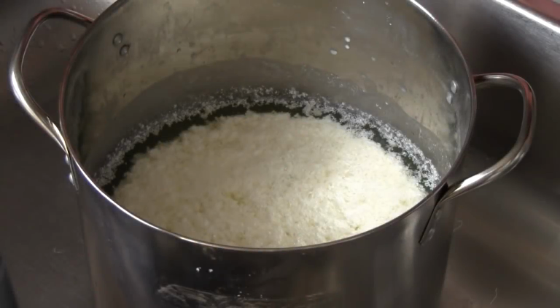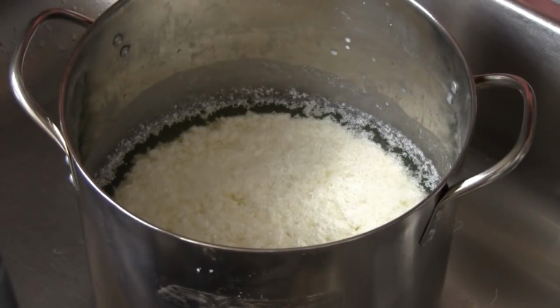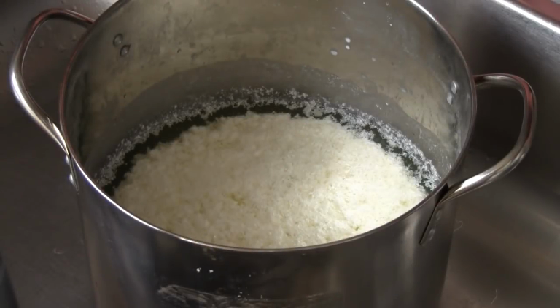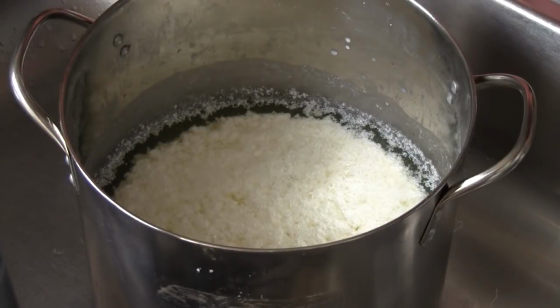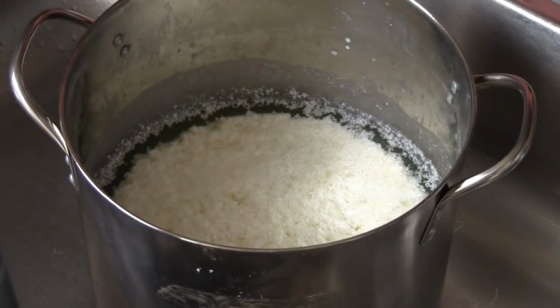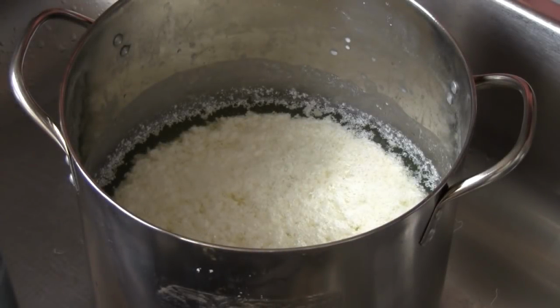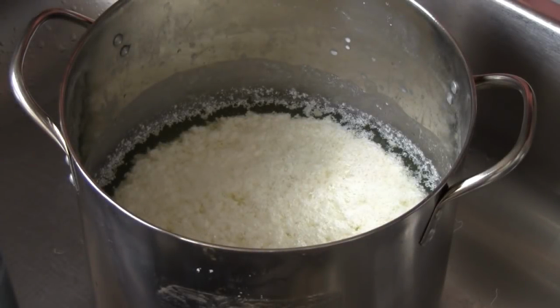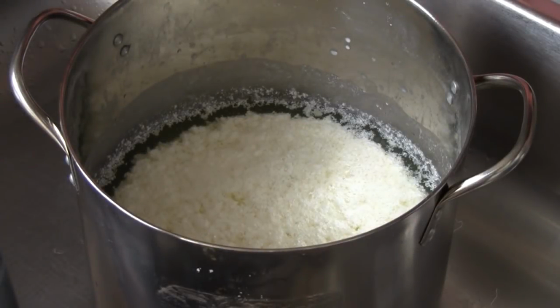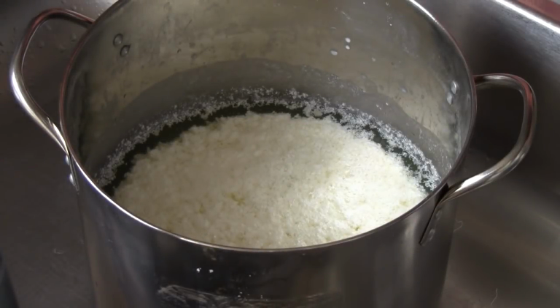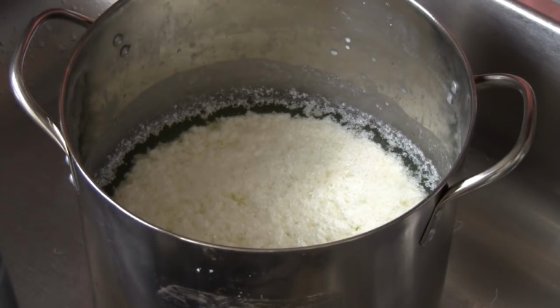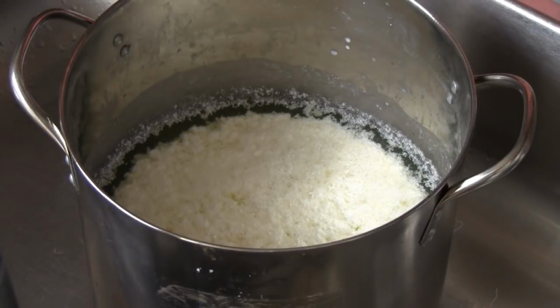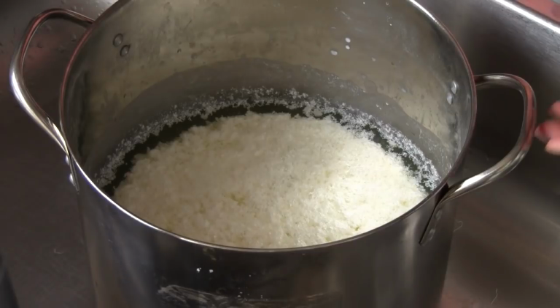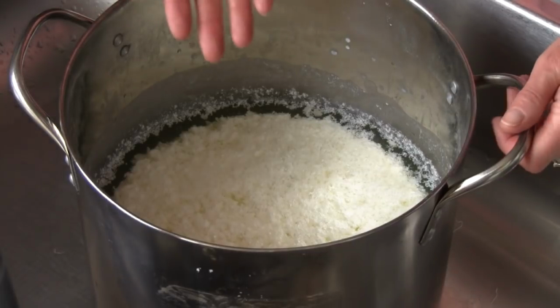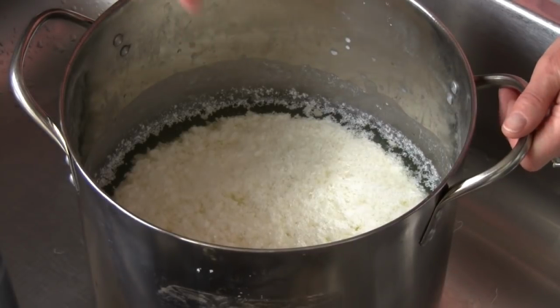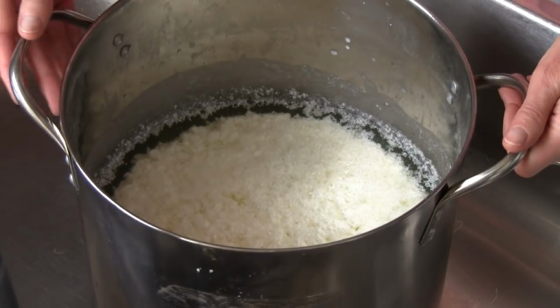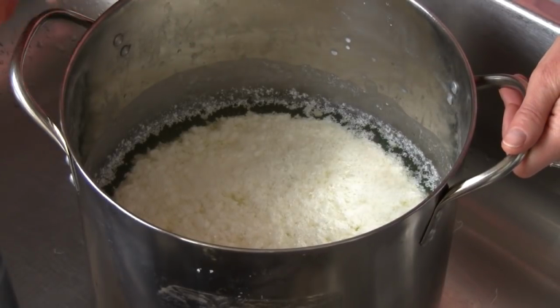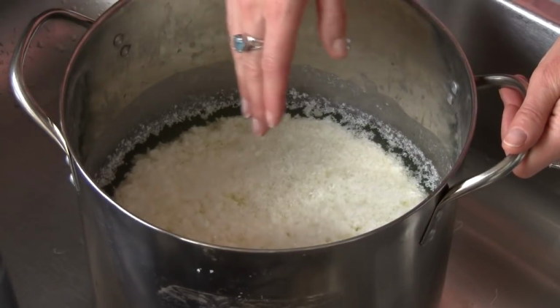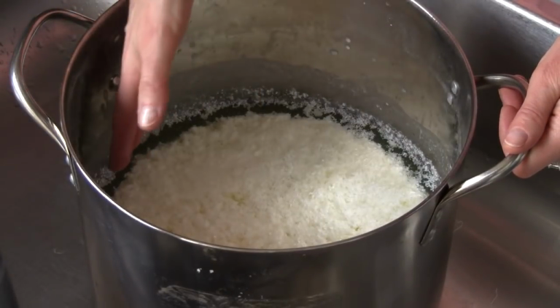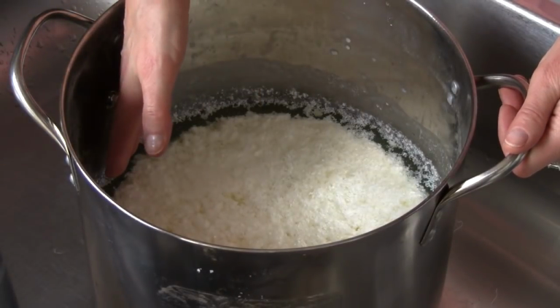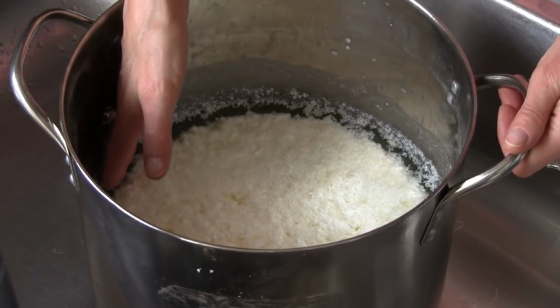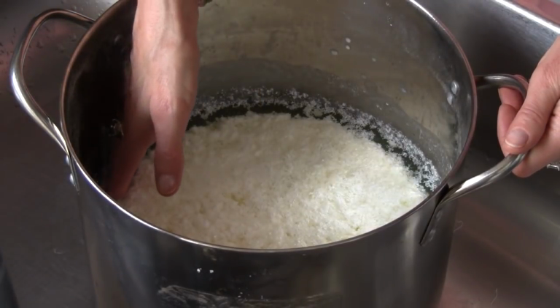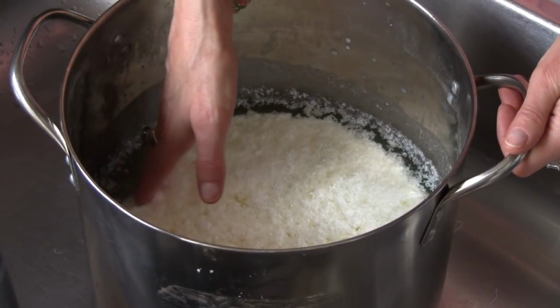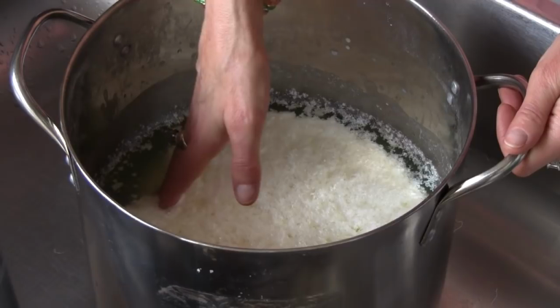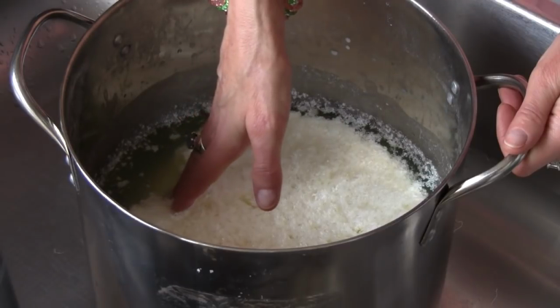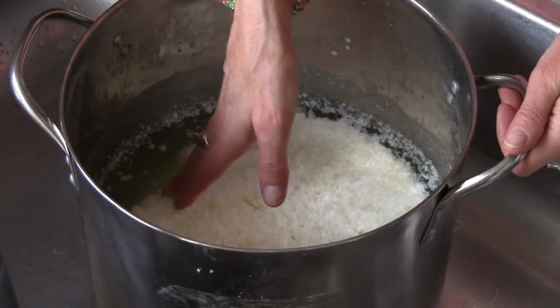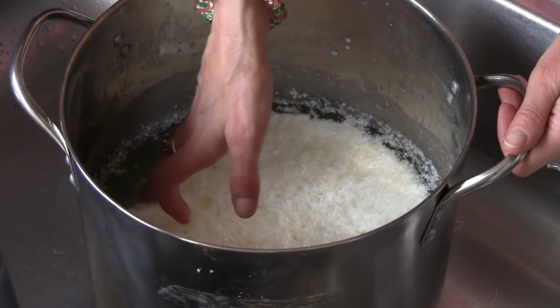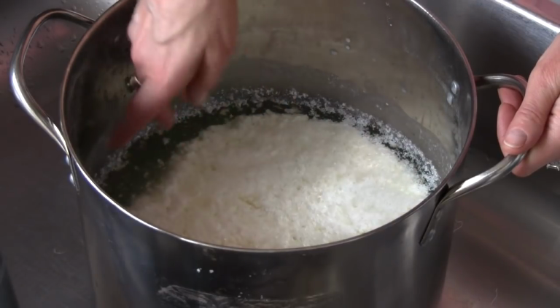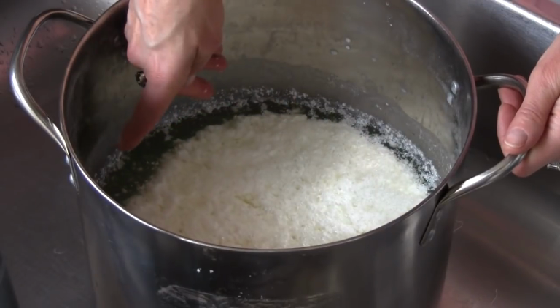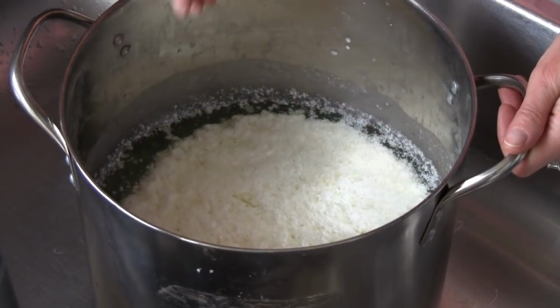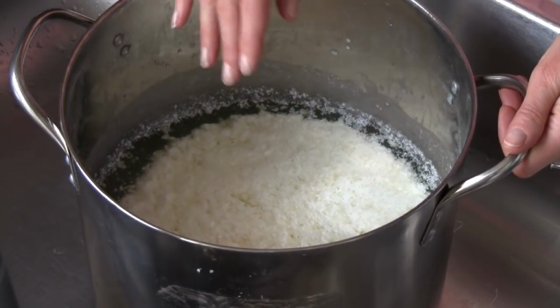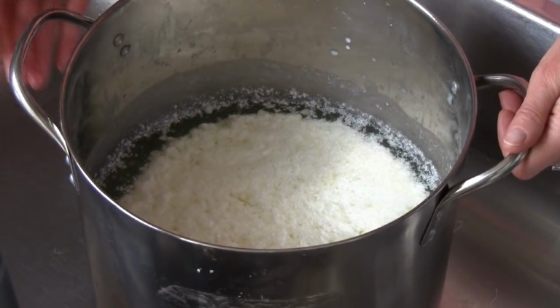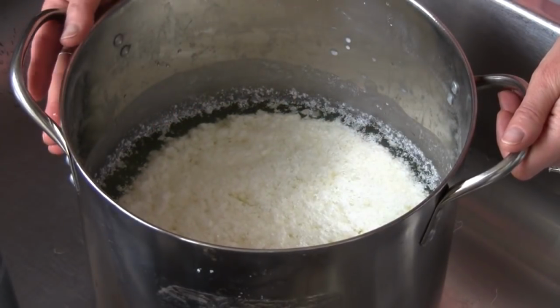After a few hours sitting undisturbed in a warm spot, your mixture will have curdled and you'll have quark. Notice there's complete separation of the solid curds and the liquid whey, and that the curds of quark are definite and clumping.